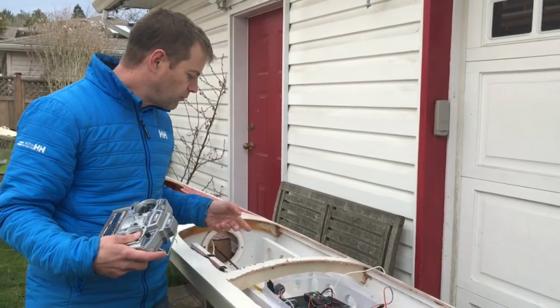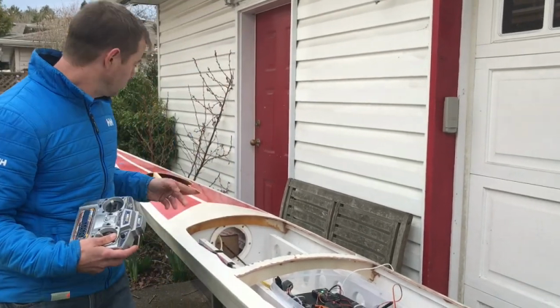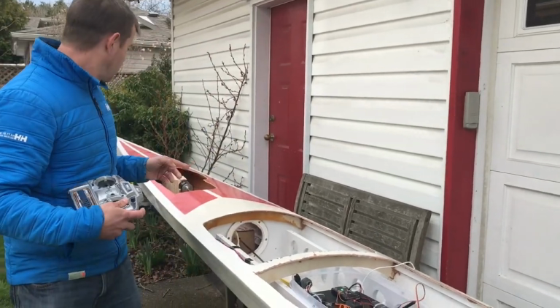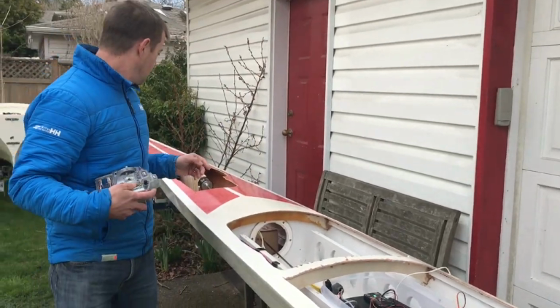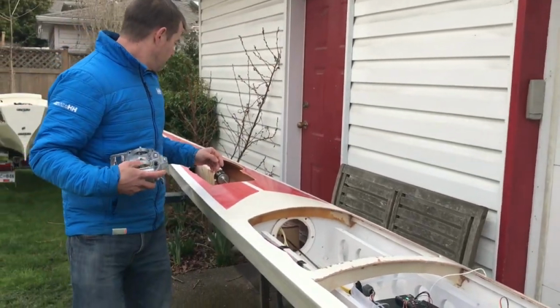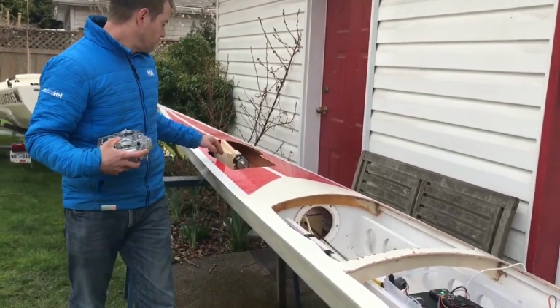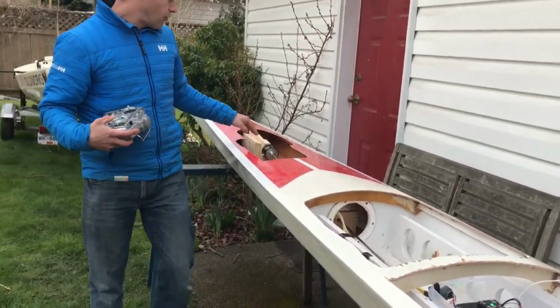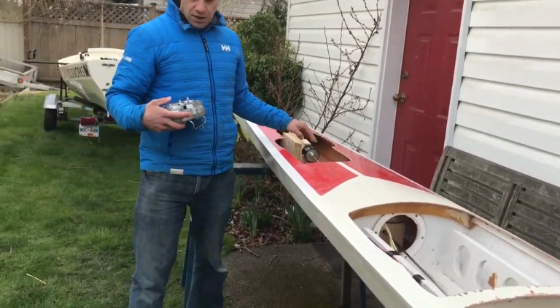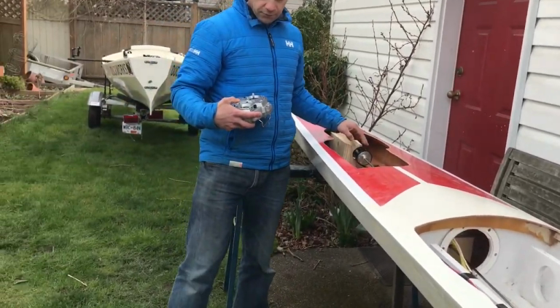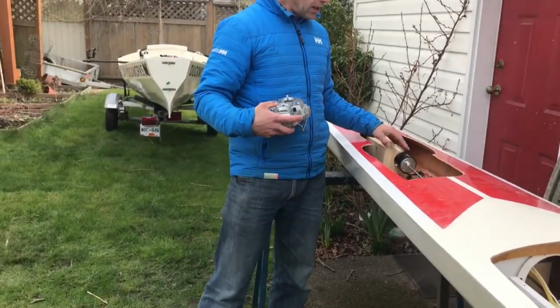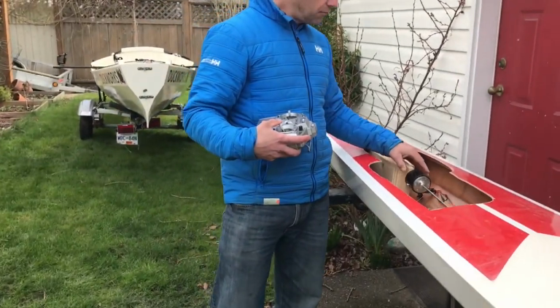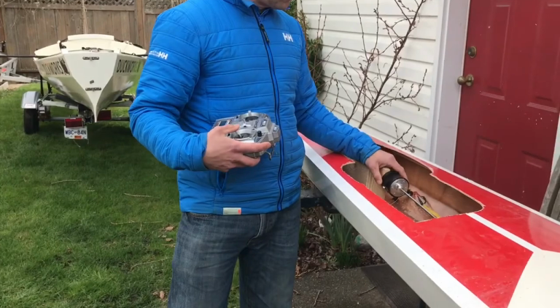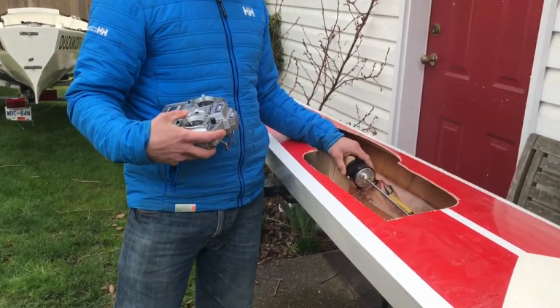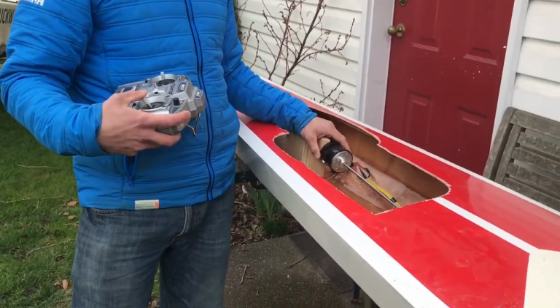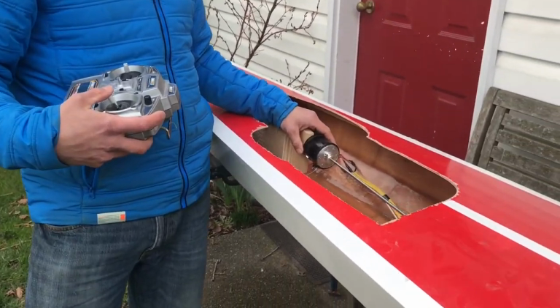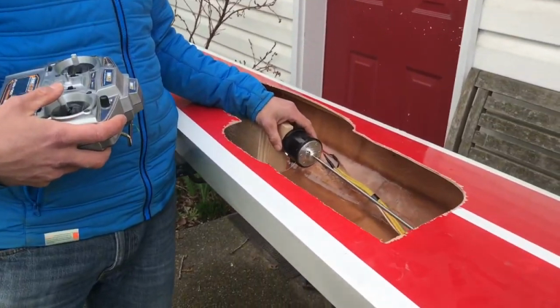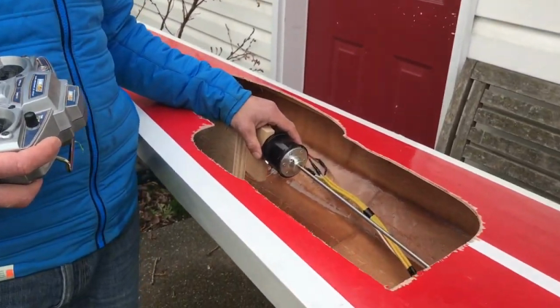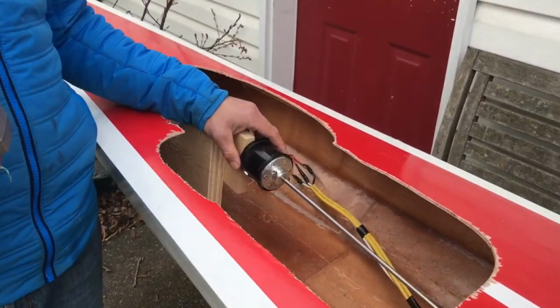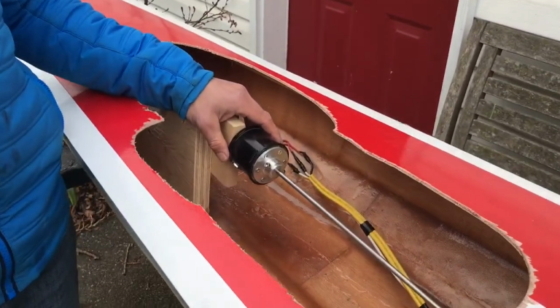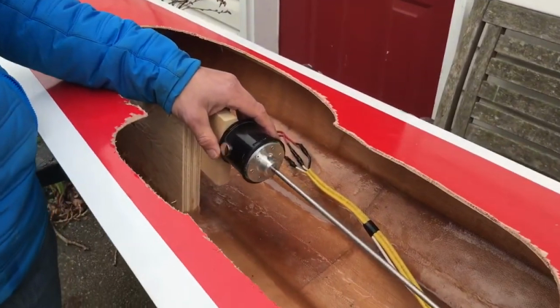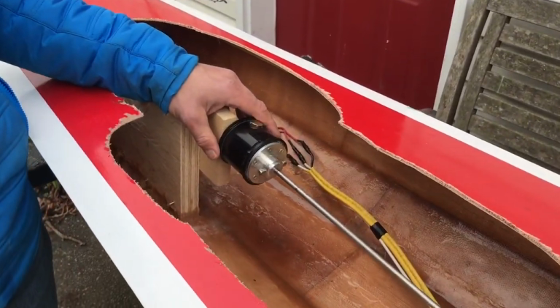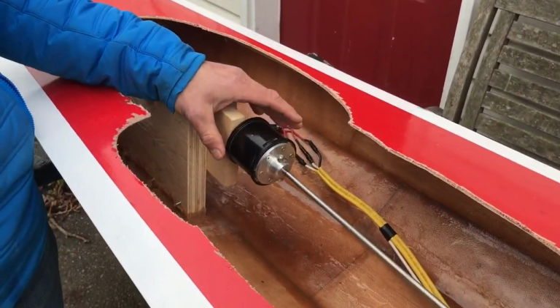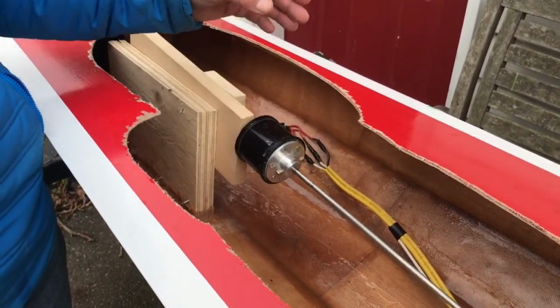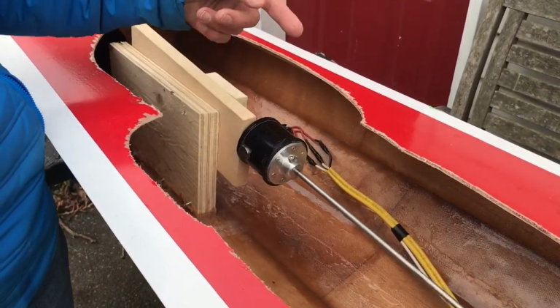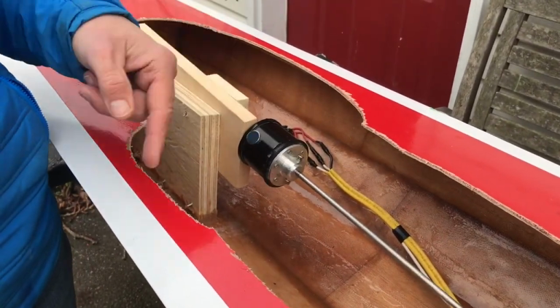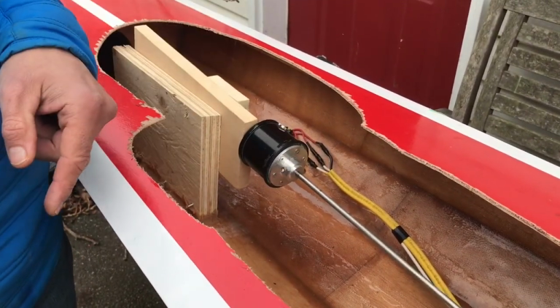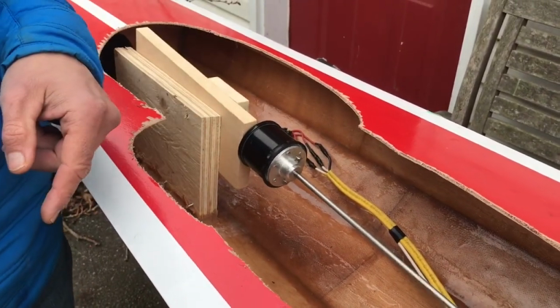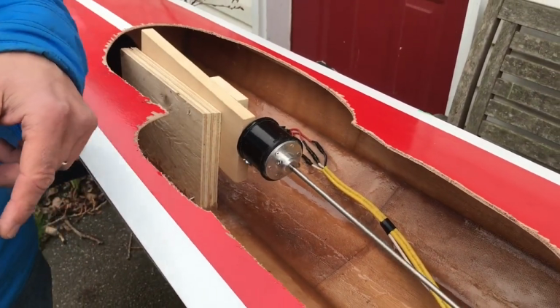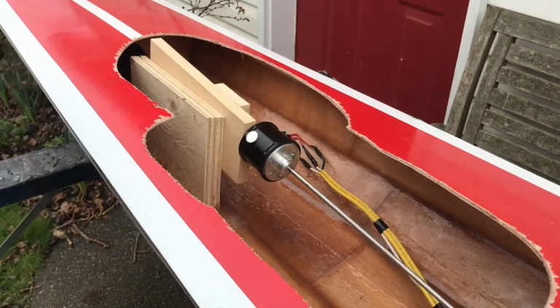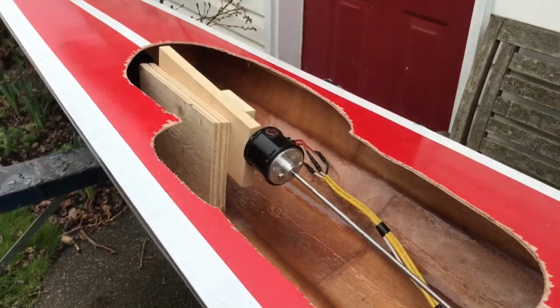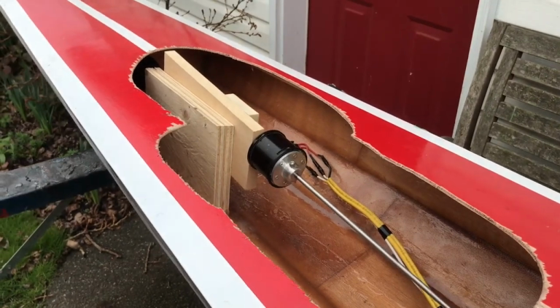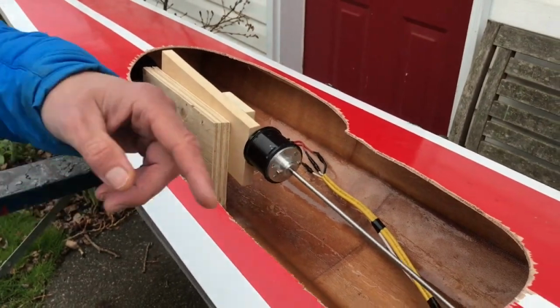One more thing - let's show you the motor up here, since we've got an inboard motor system. That's it going round and round, driving the propeller round and round. Pretty exciting.